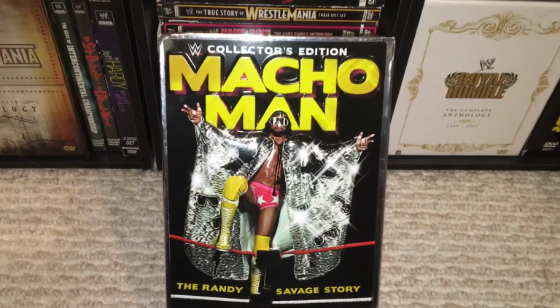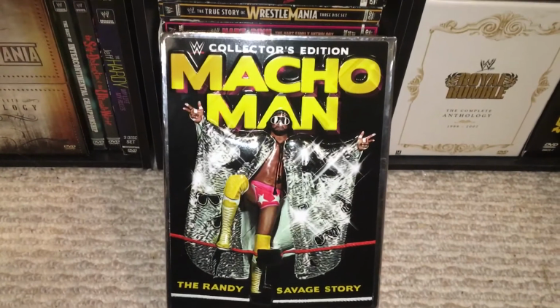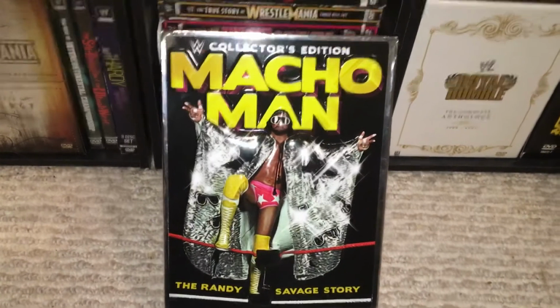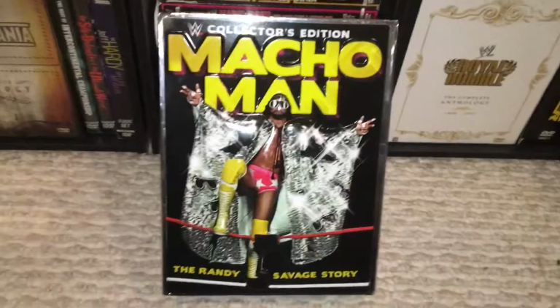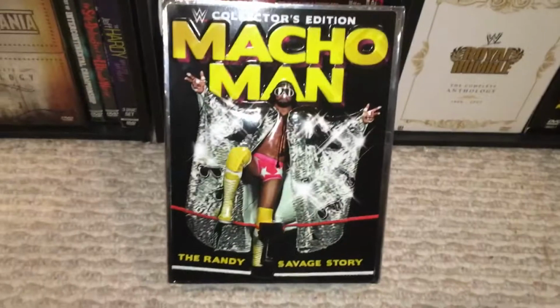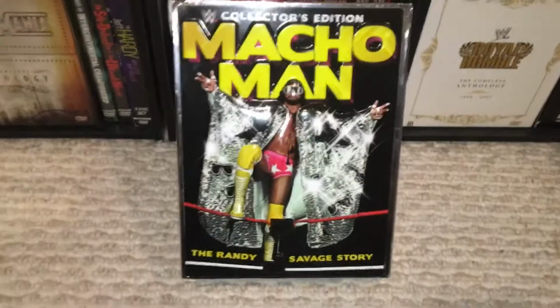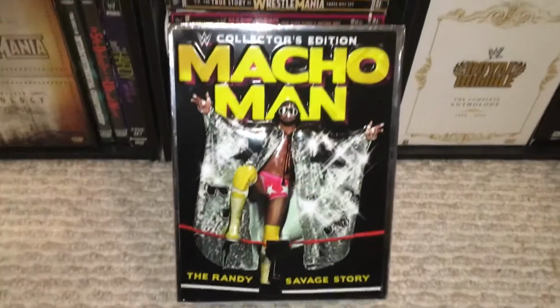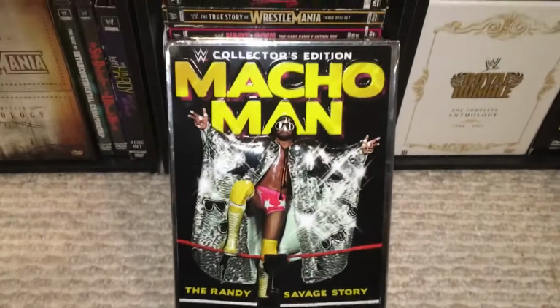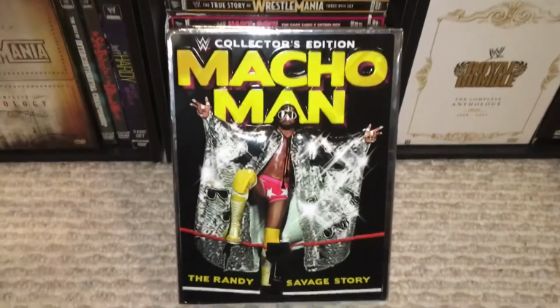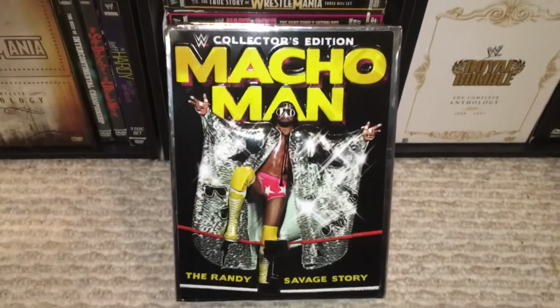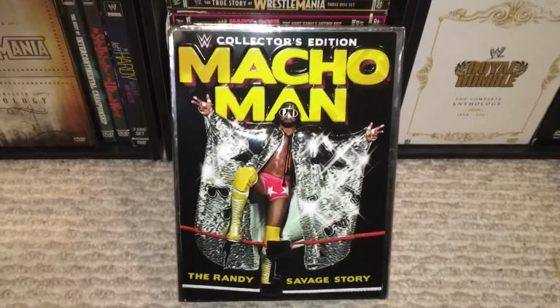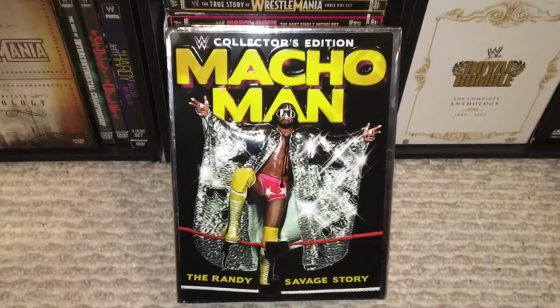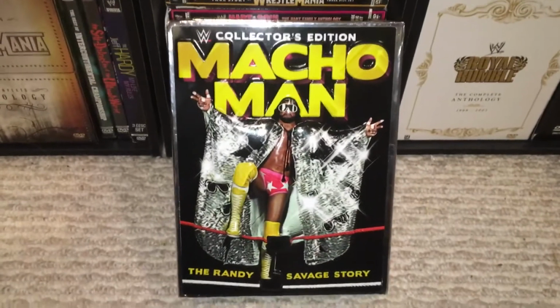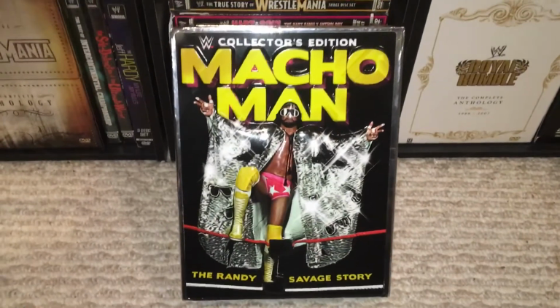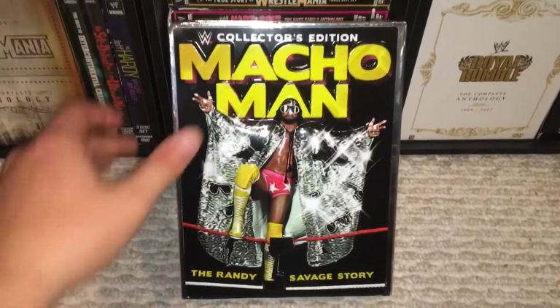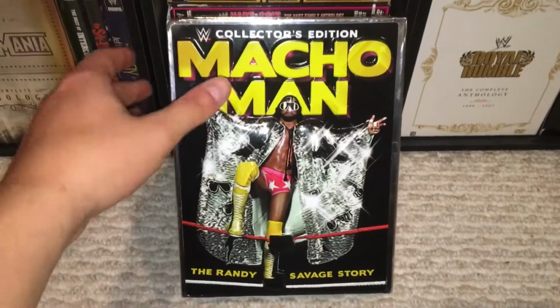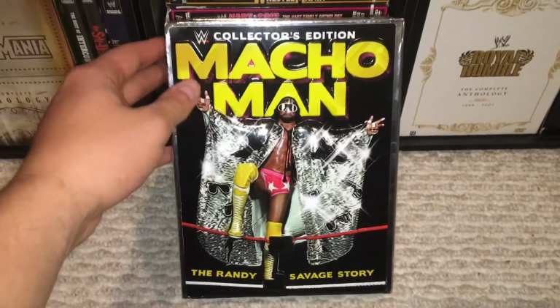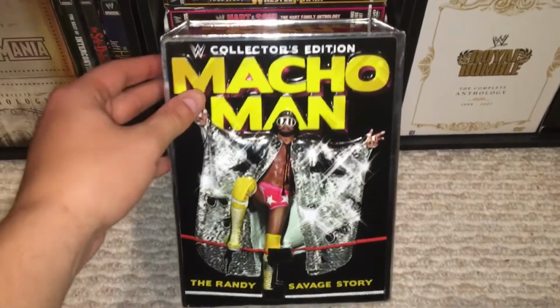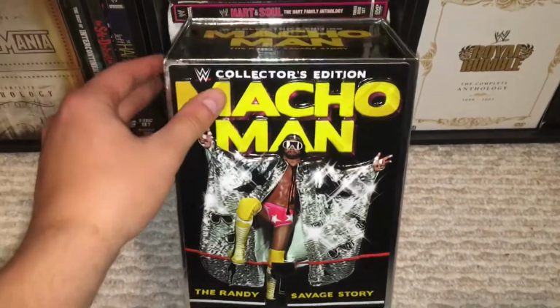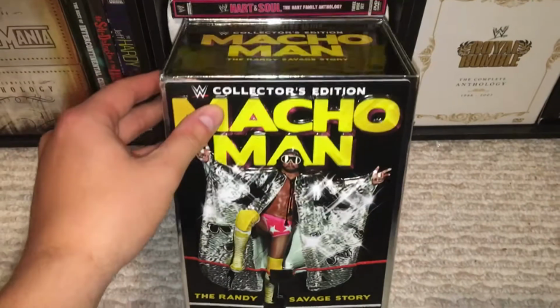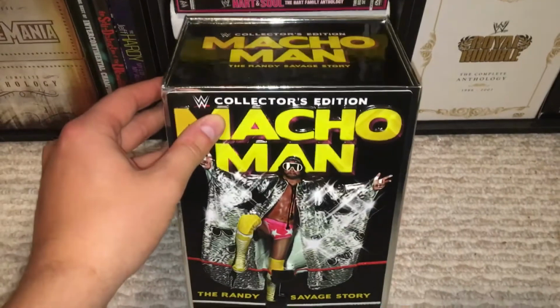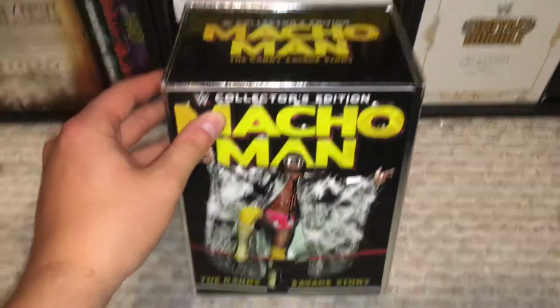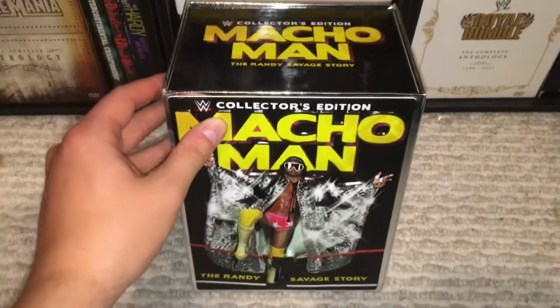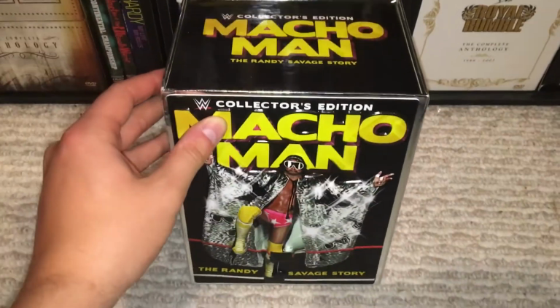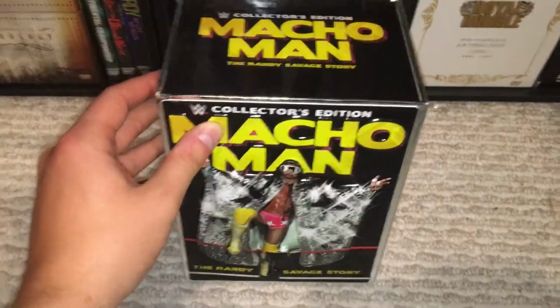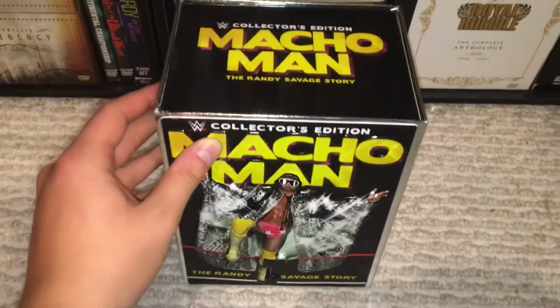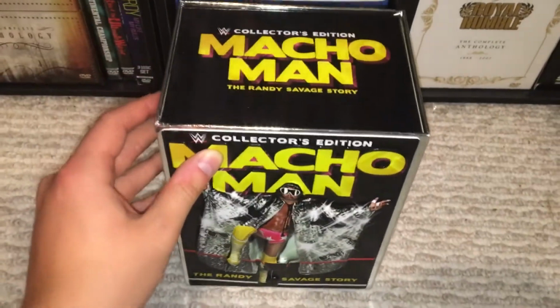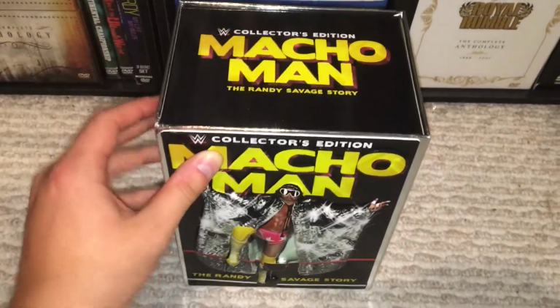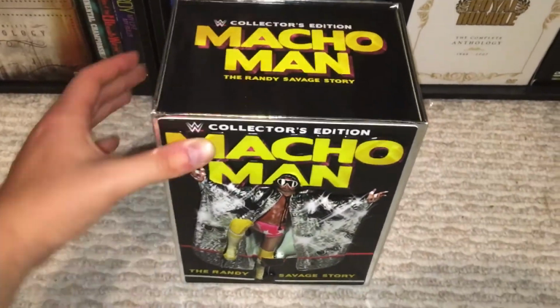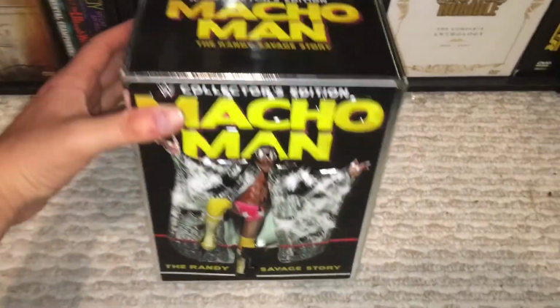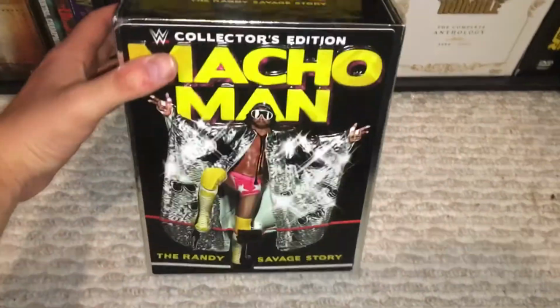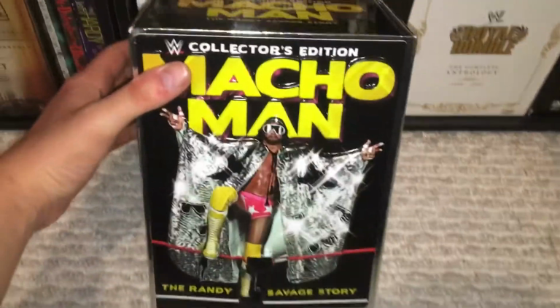This is a set I've been putting off for a long time. Obviously I already have the two DVDs that come with it, but I figured I would just get this anyway.